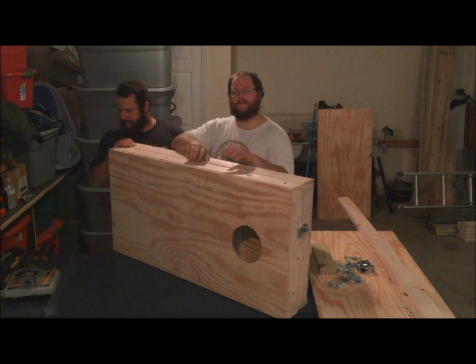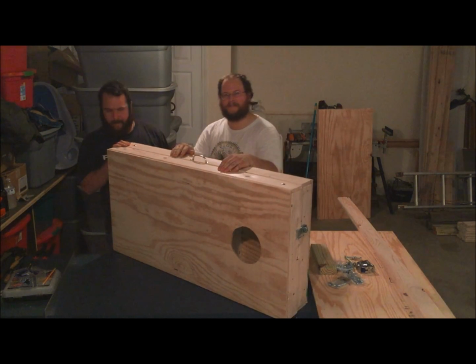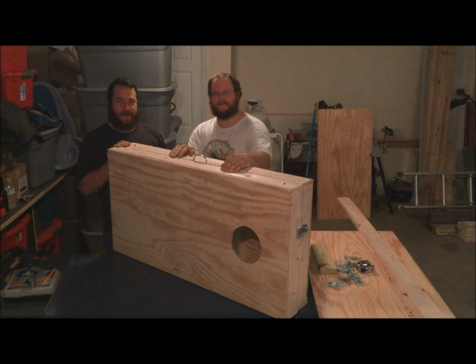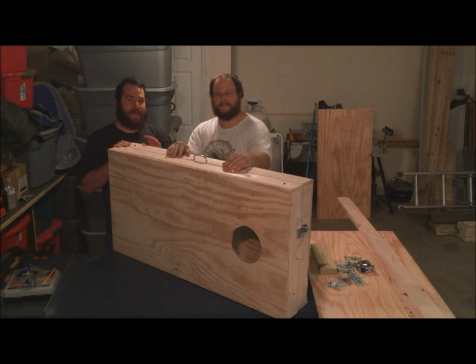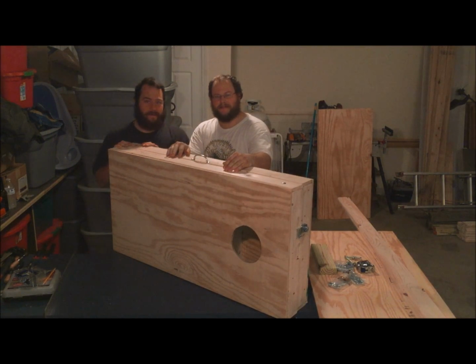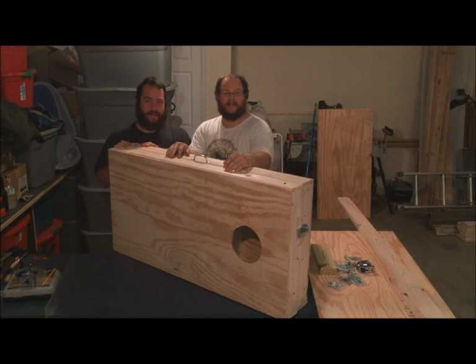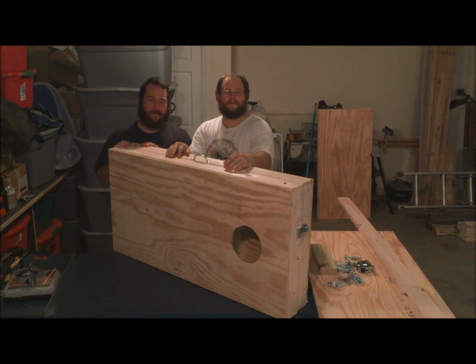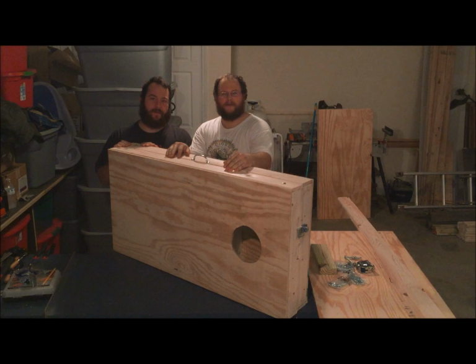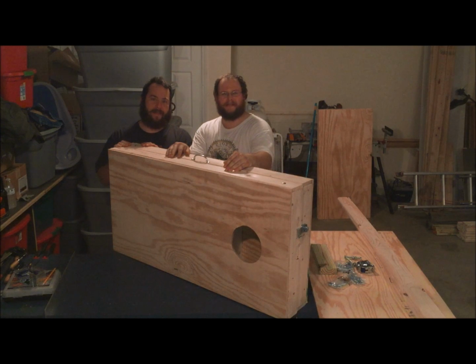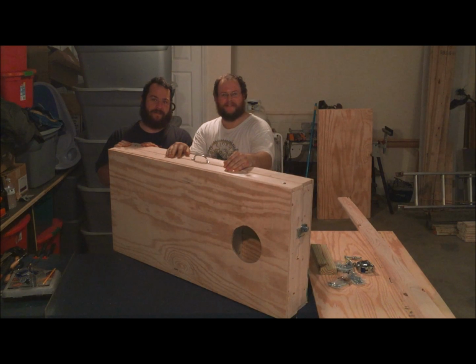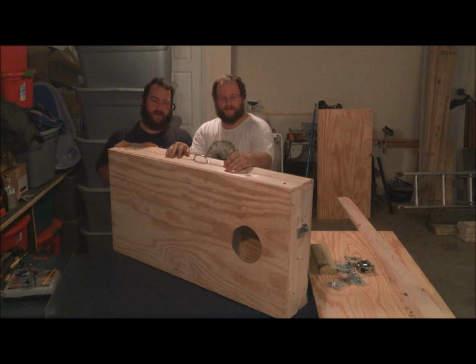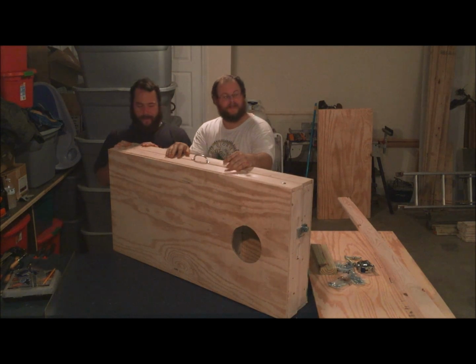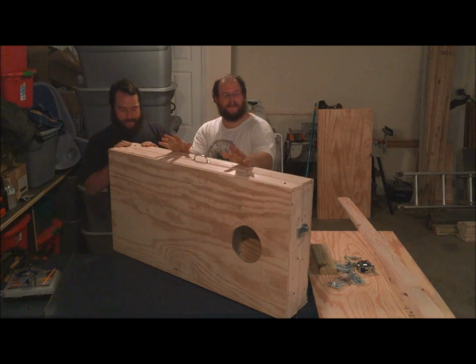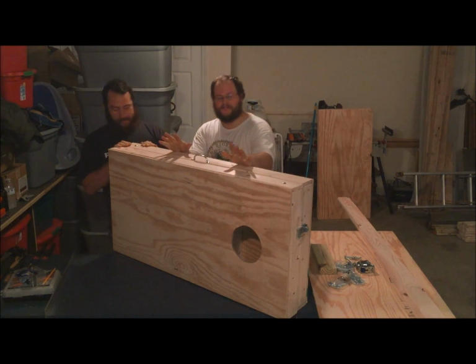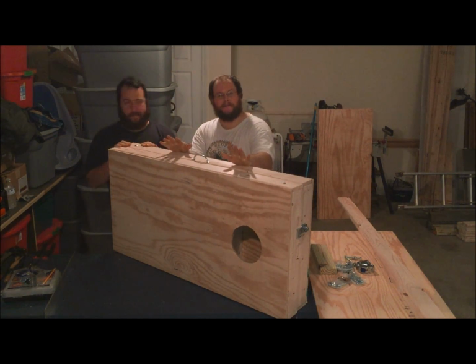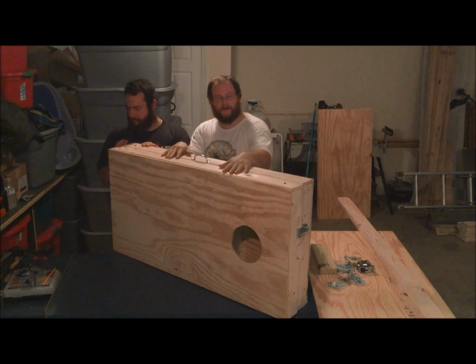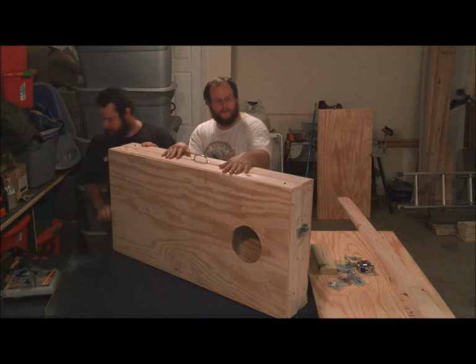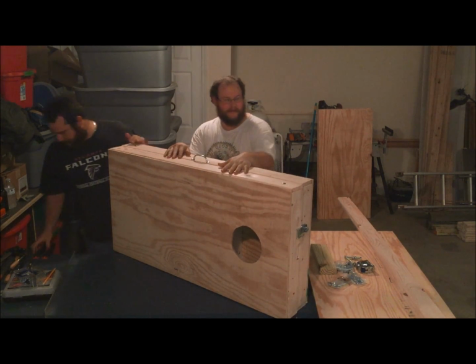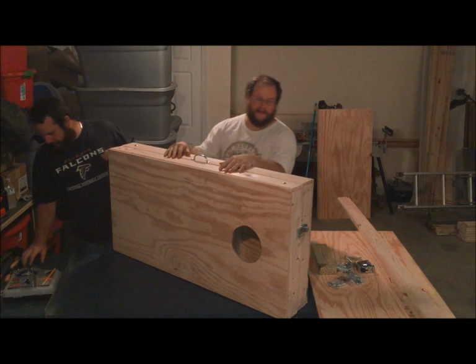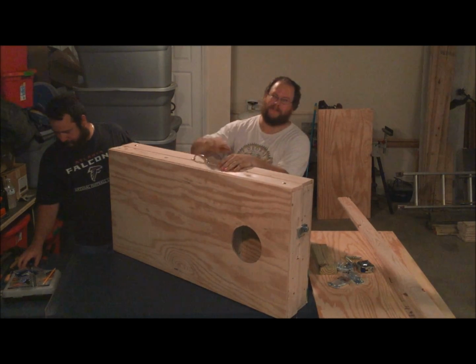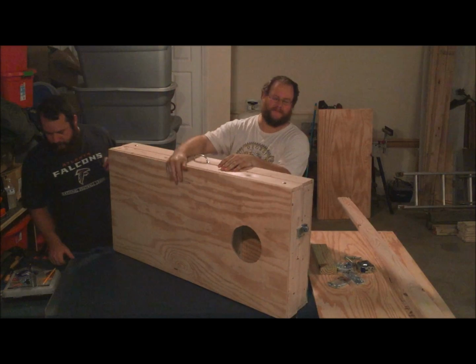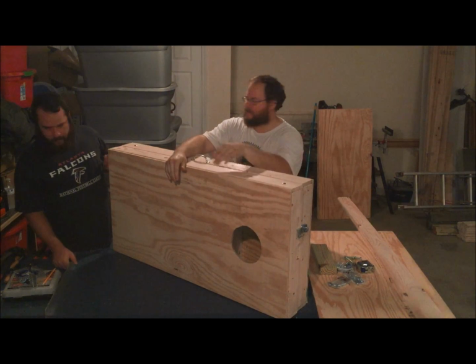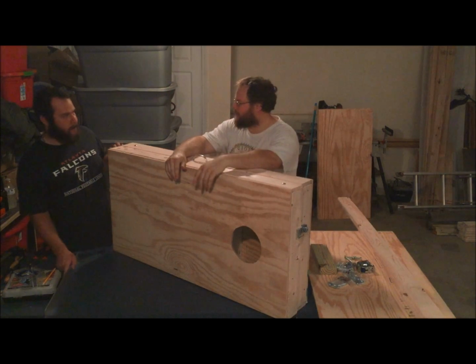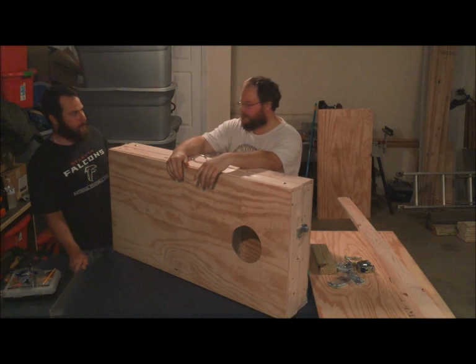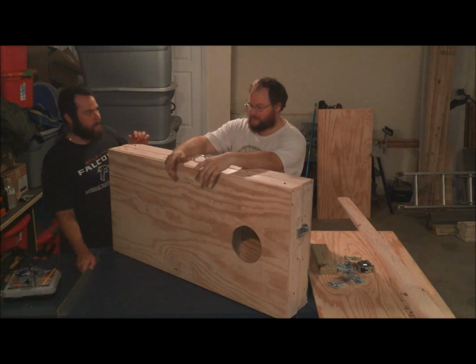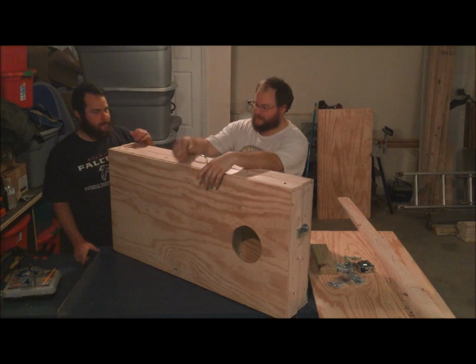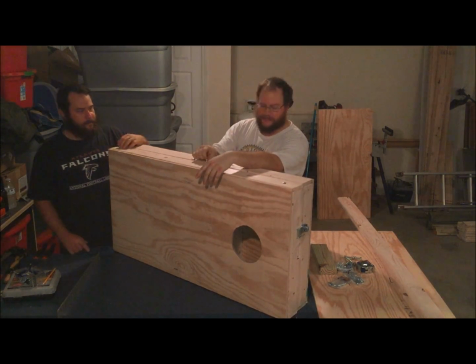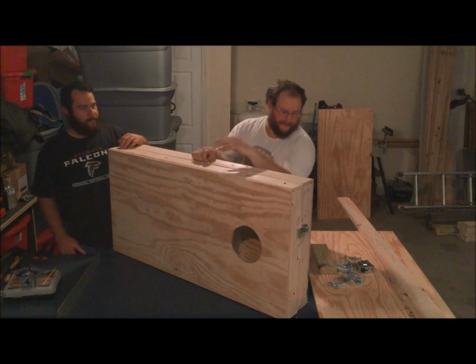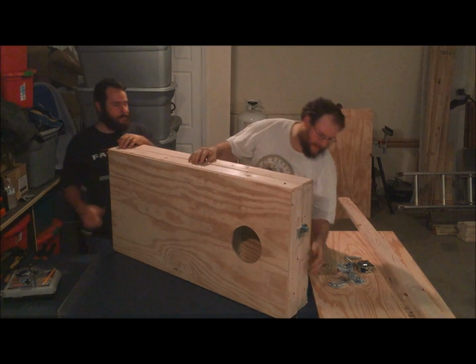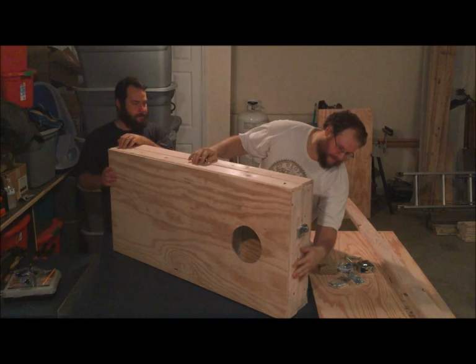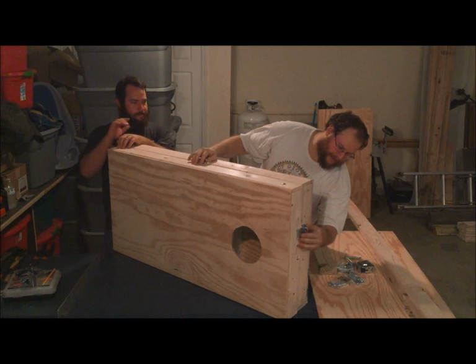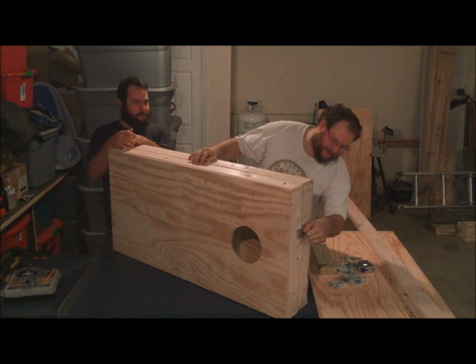I'm Roland and I'm Lenny, and together we're on the Manly Man Show. Today we're going to show you how to make cornhole boards. There are a thousand videos out there, but ours is a little bit different — we've got a handle and we've got latches.